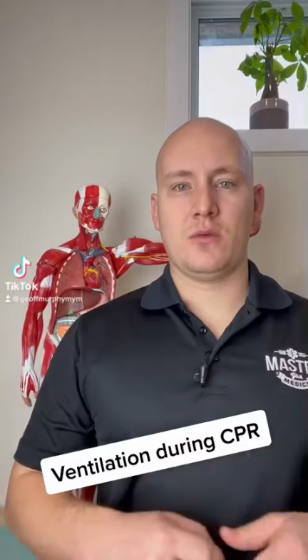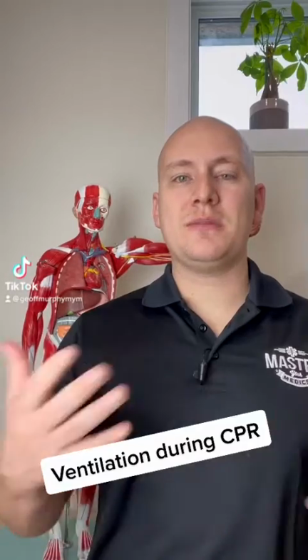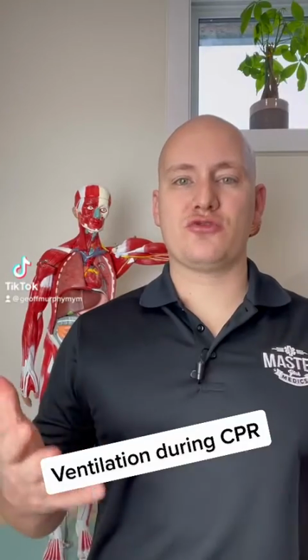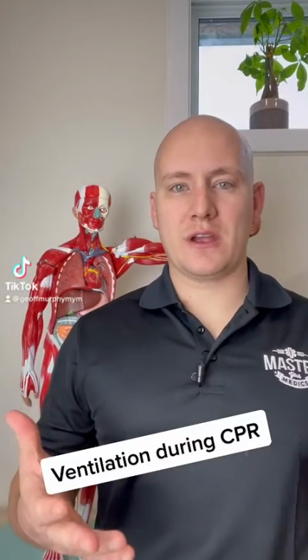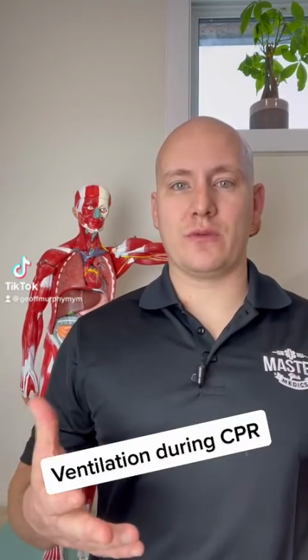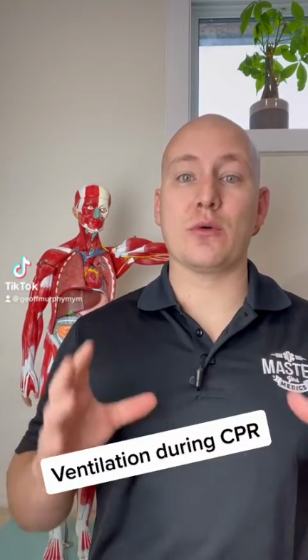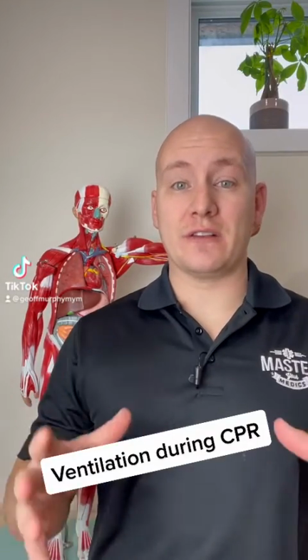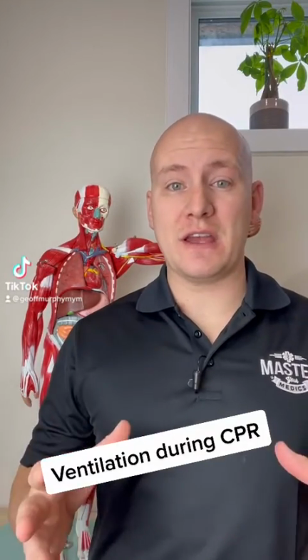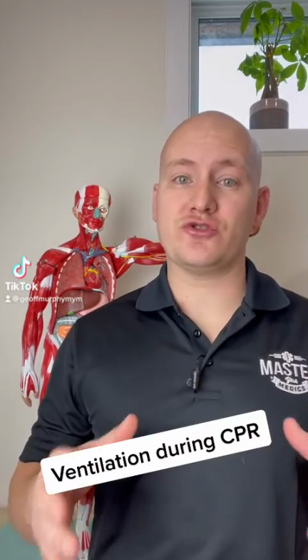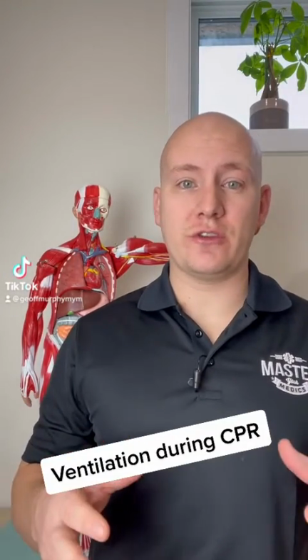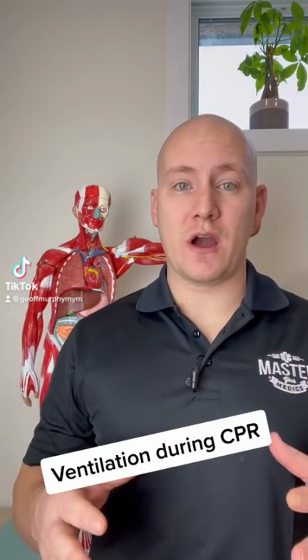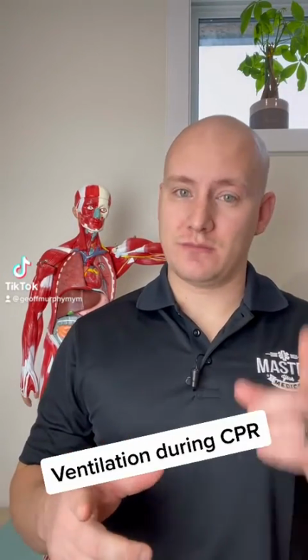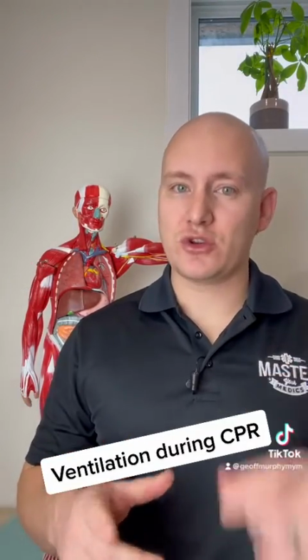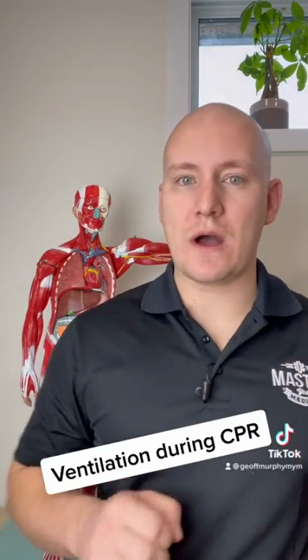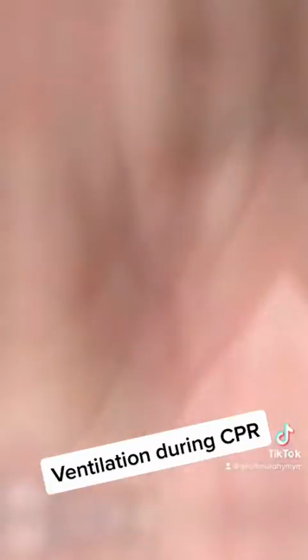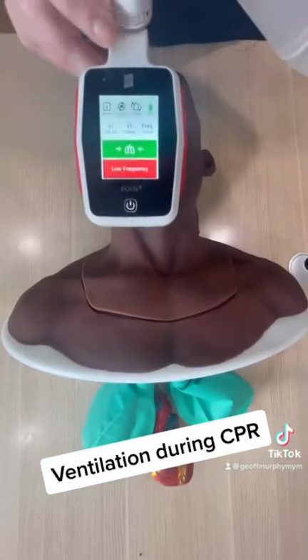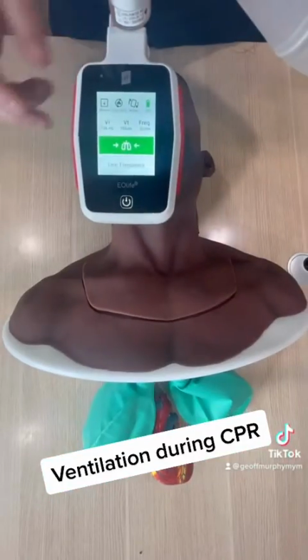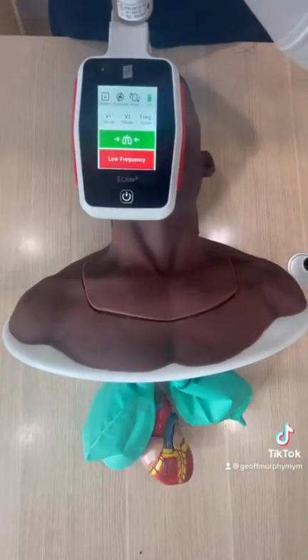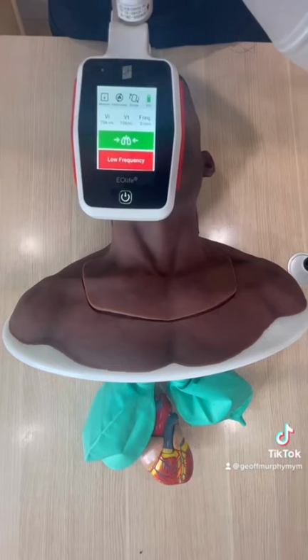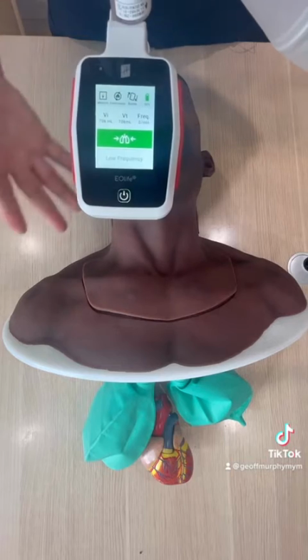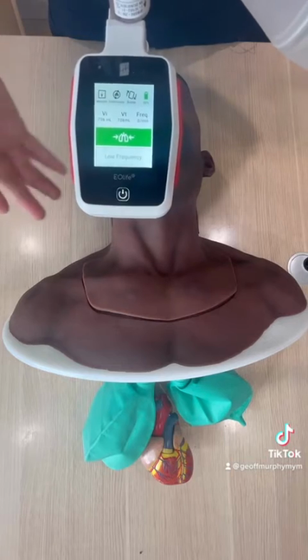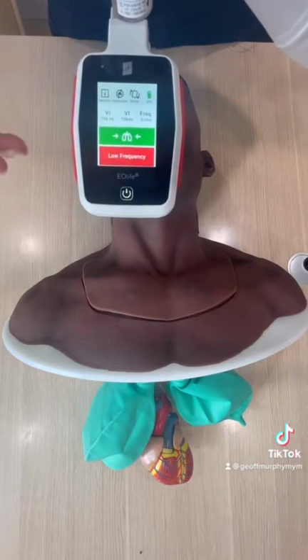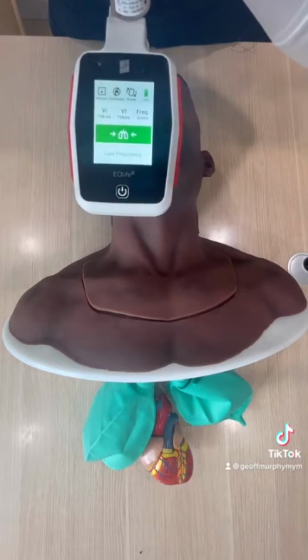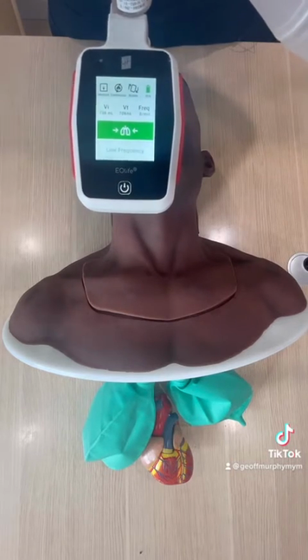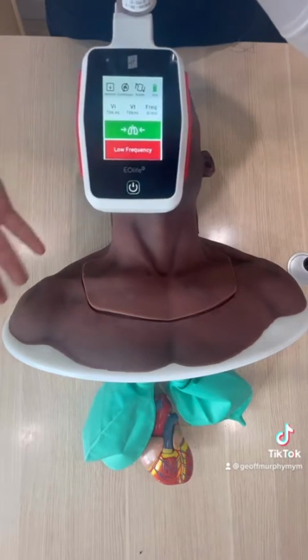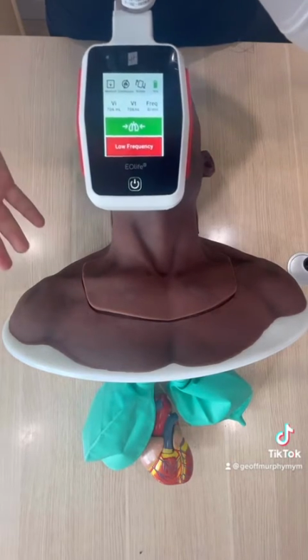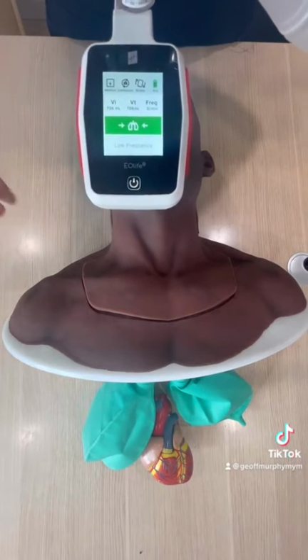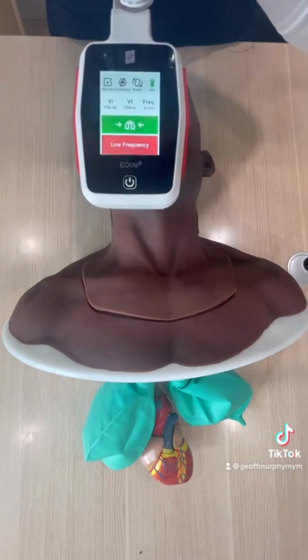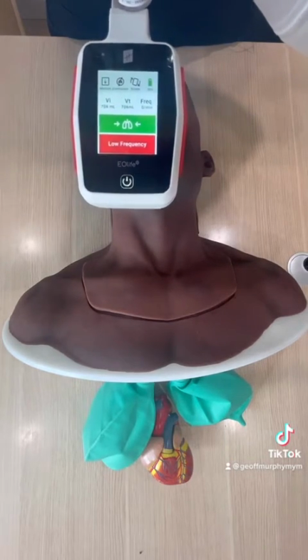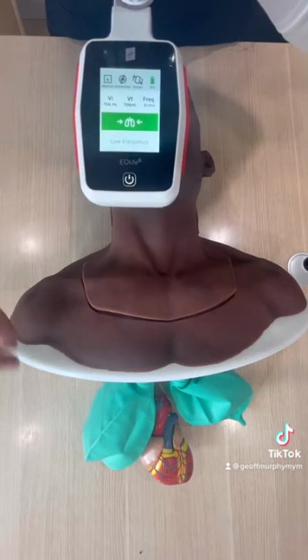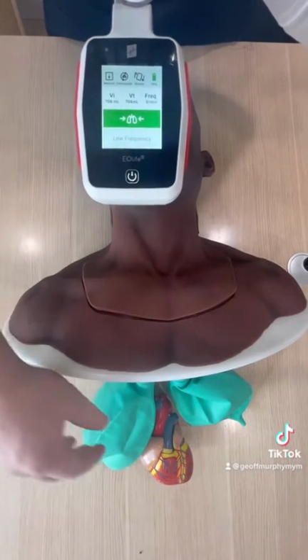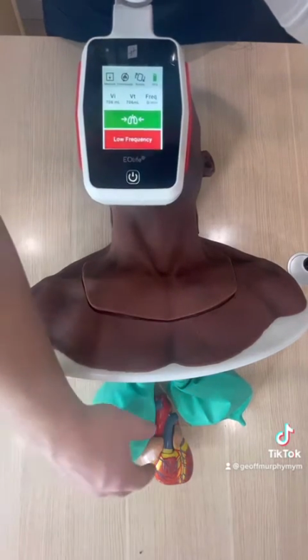We need to be extremely careful with how we're ventilating patients during CPR. Let me show you why. We're going to assume this patient is being continuously ventilated, and we're in a scenario where they're having CPR done on them.